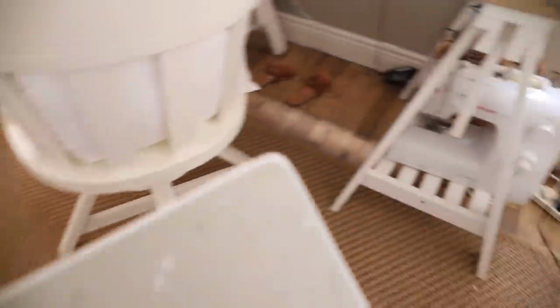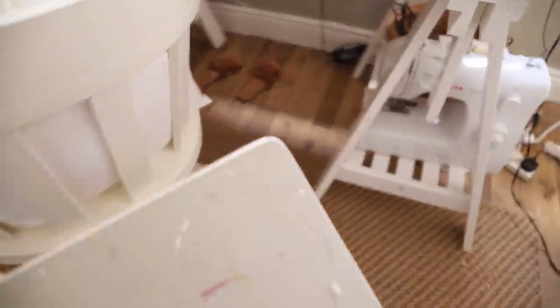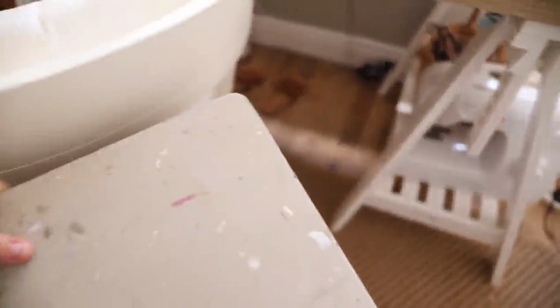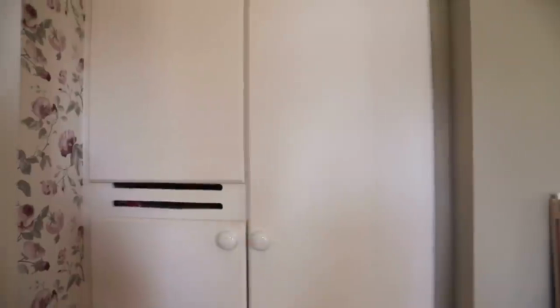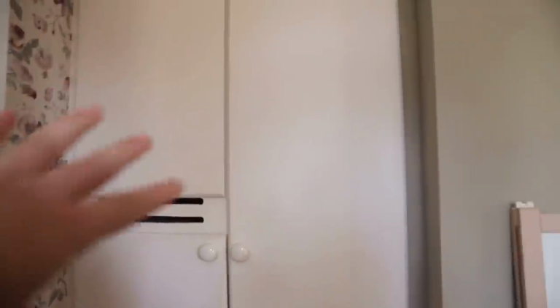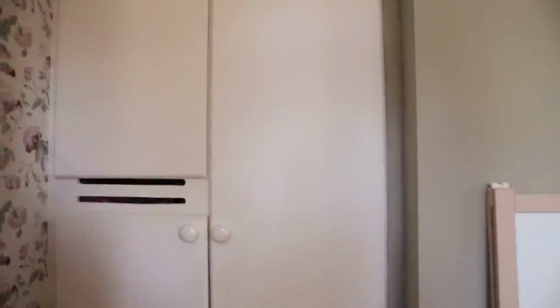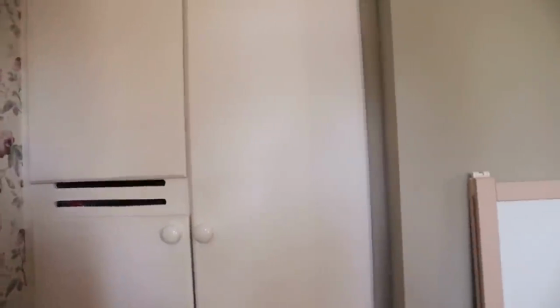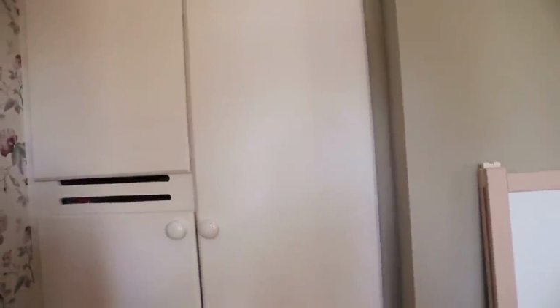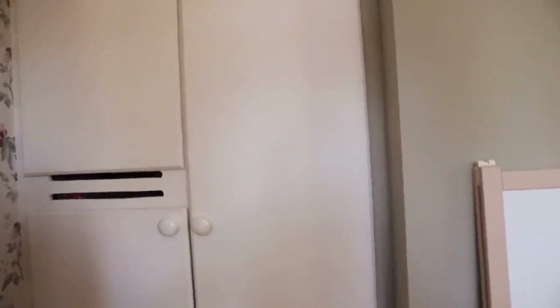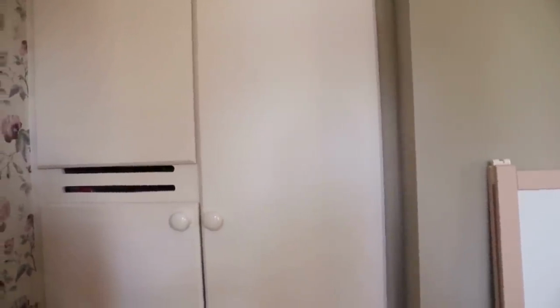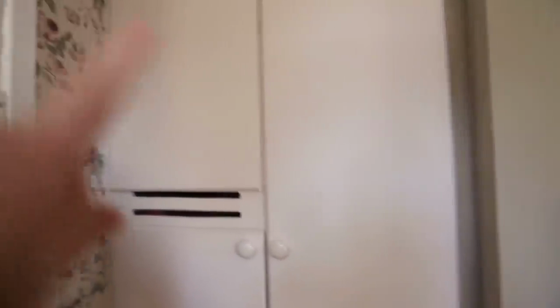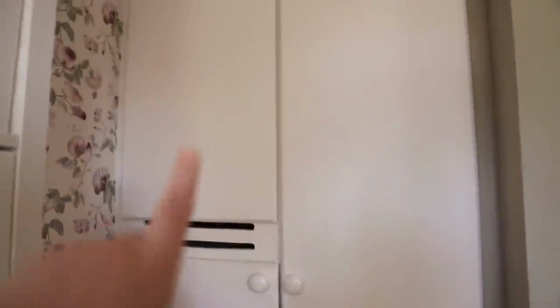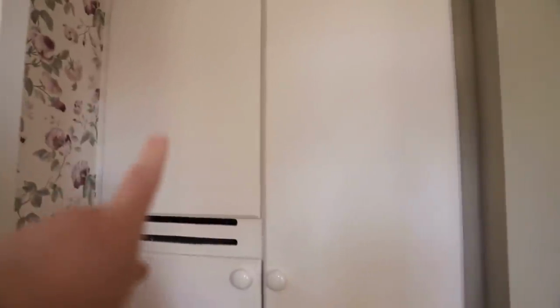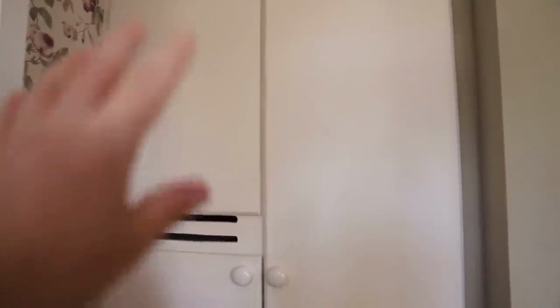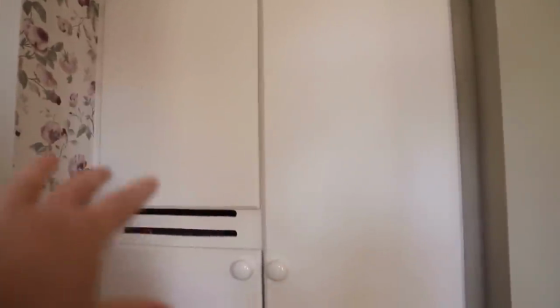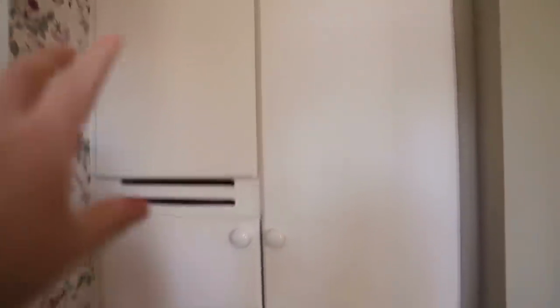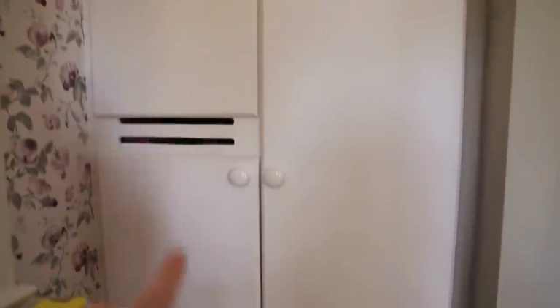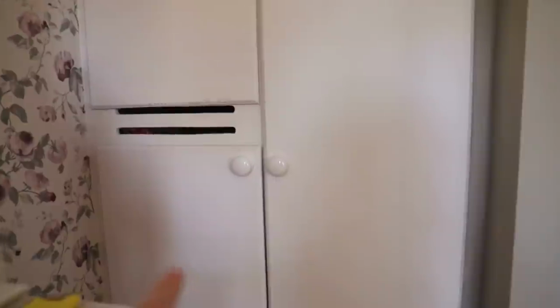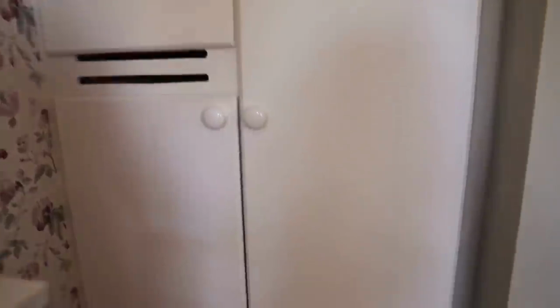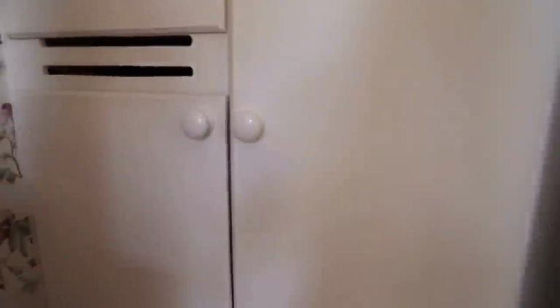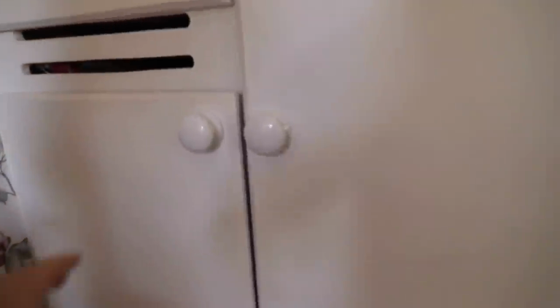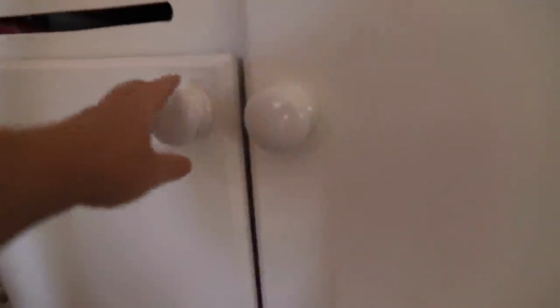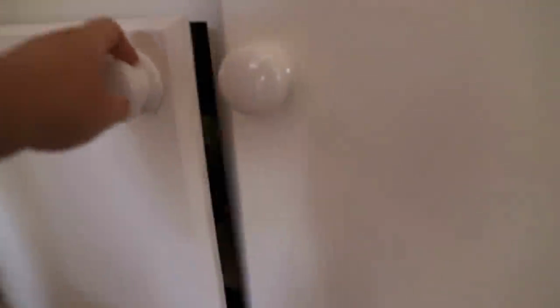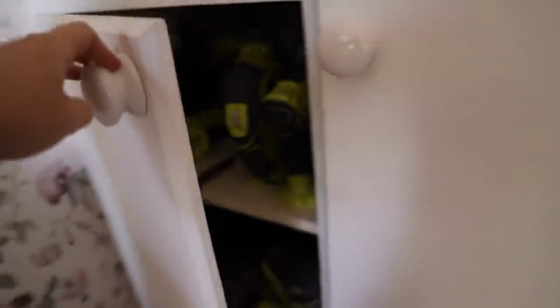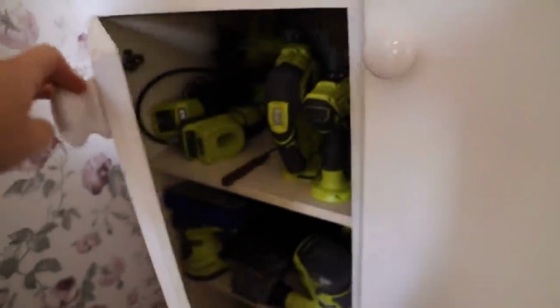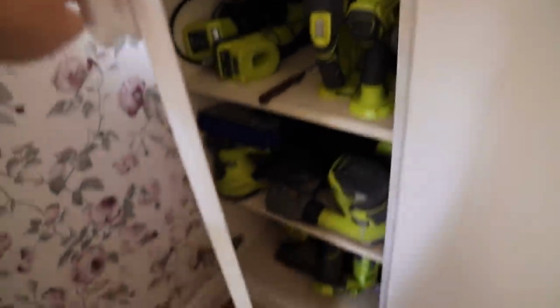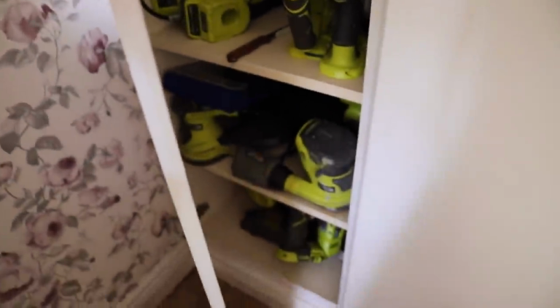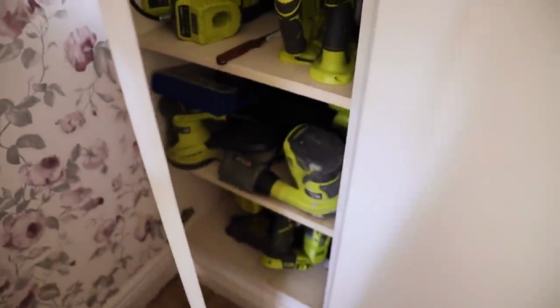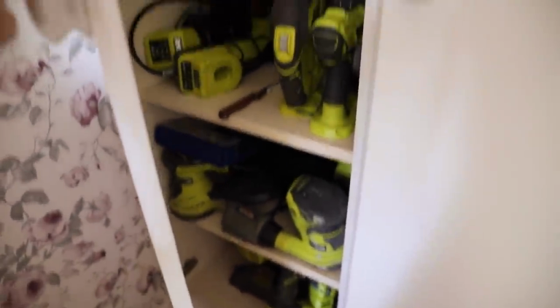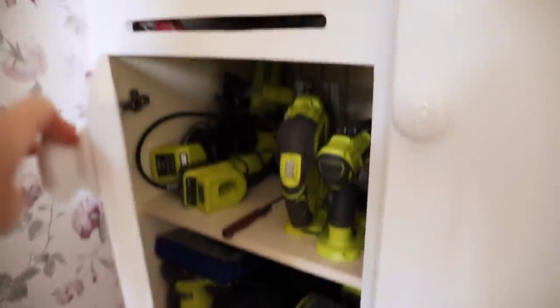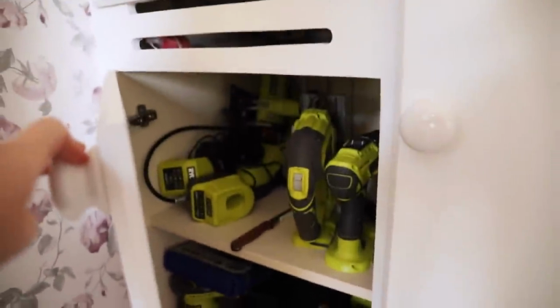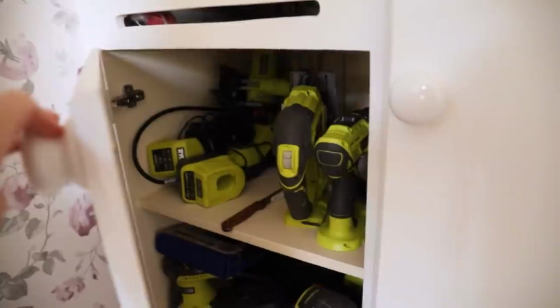This was a wardrobe that was already built in in the house. In here is my boiler and down here are all my power tools that are squashed in.